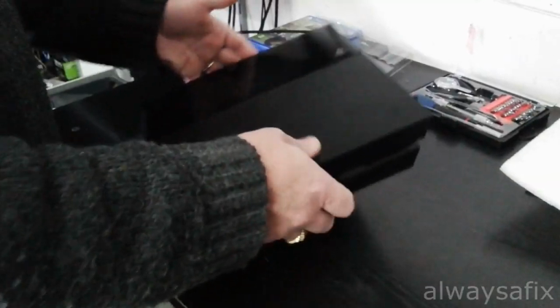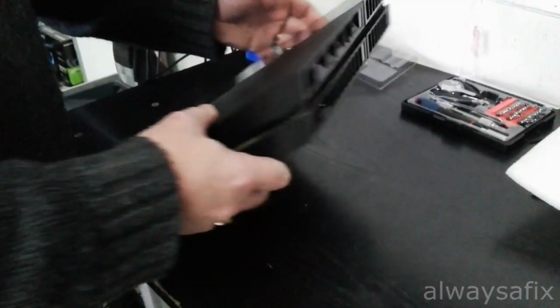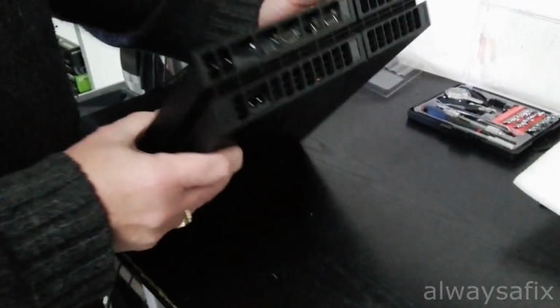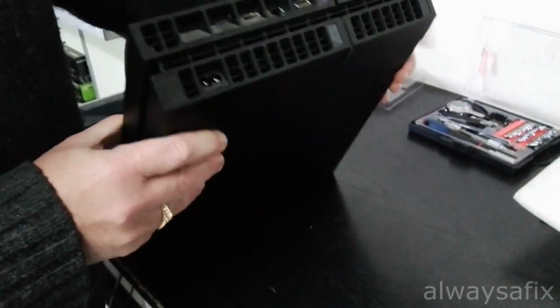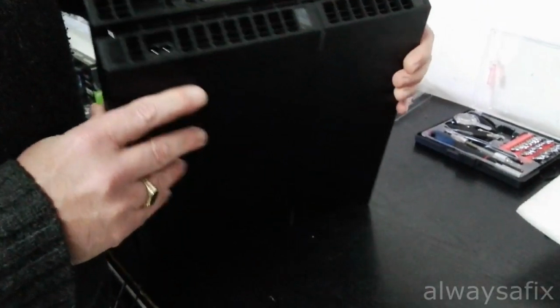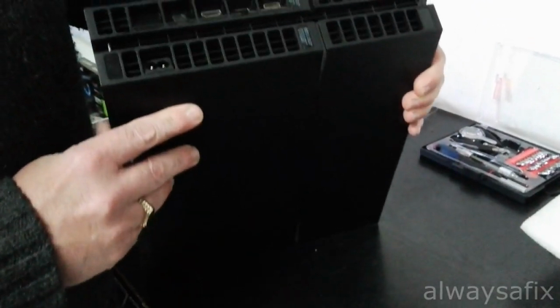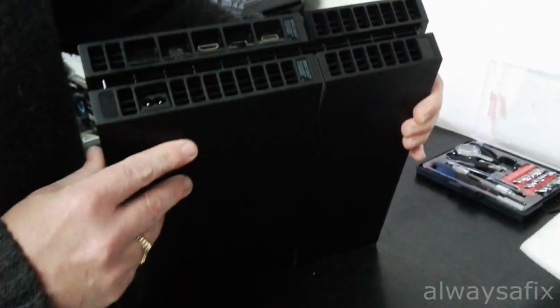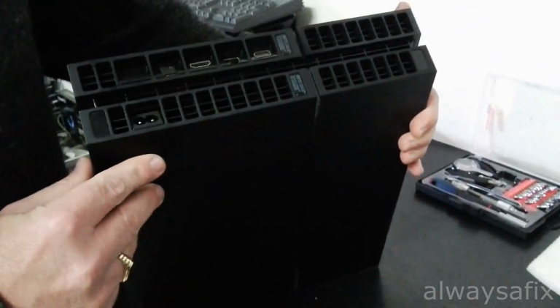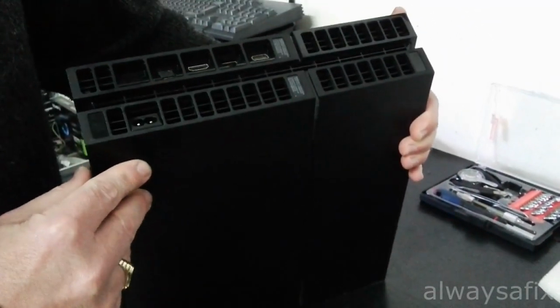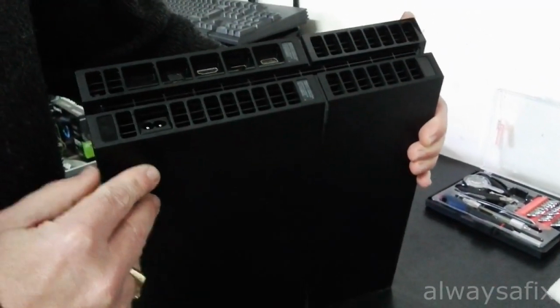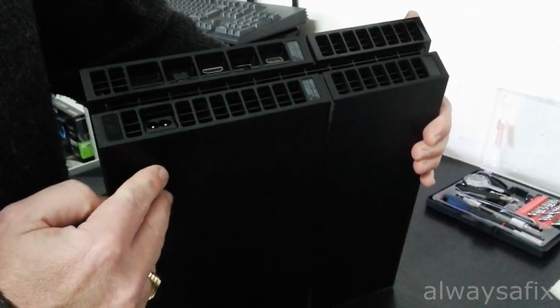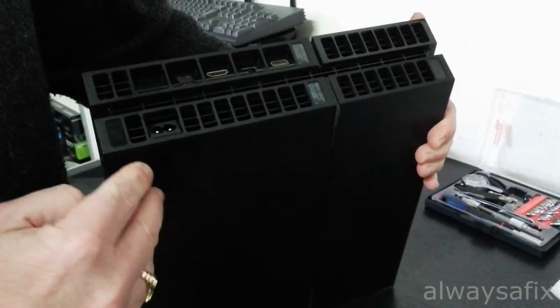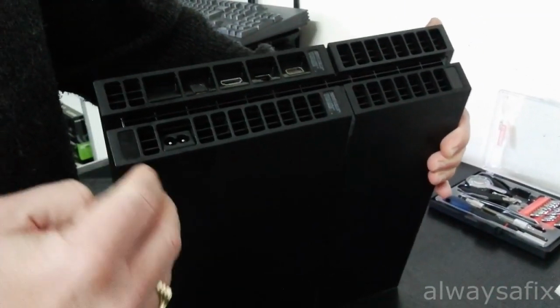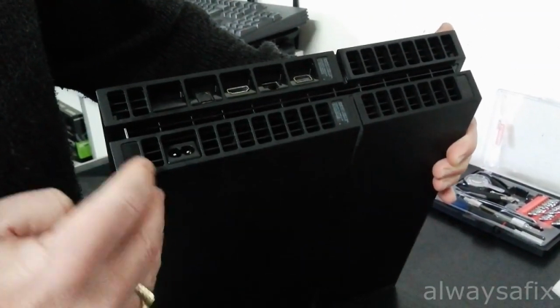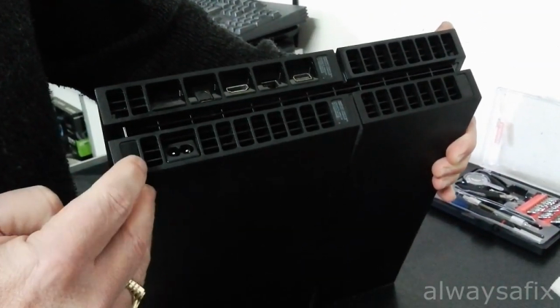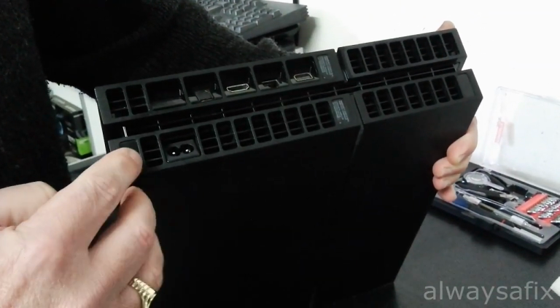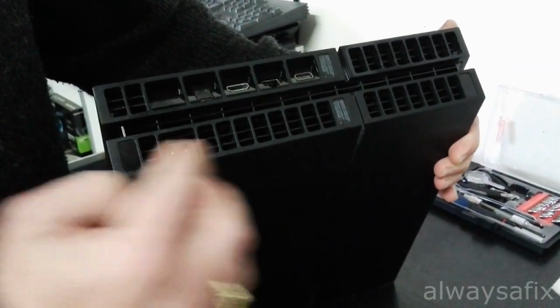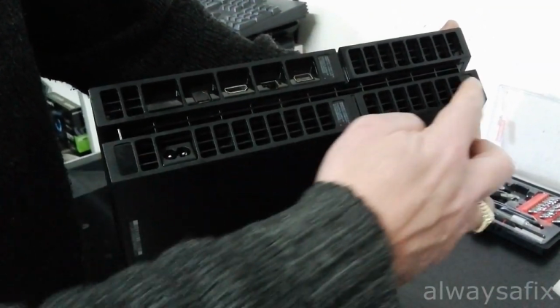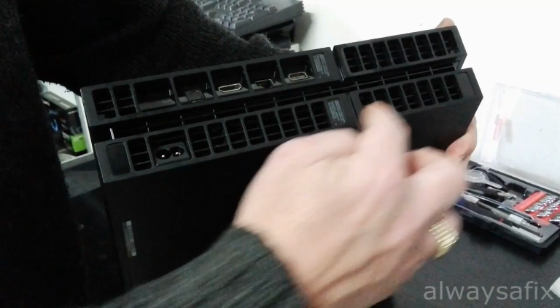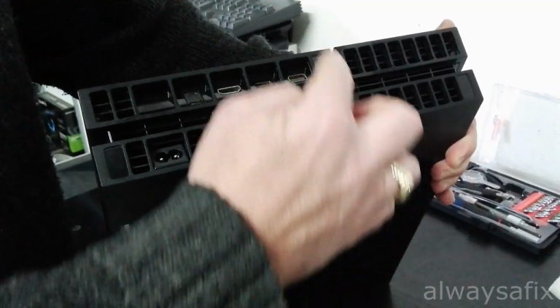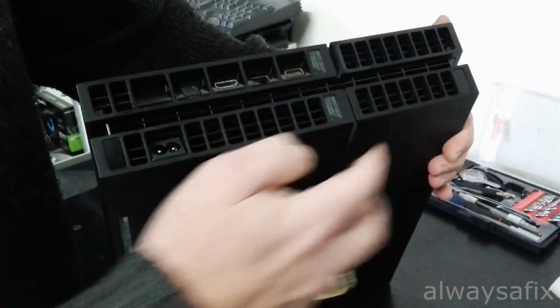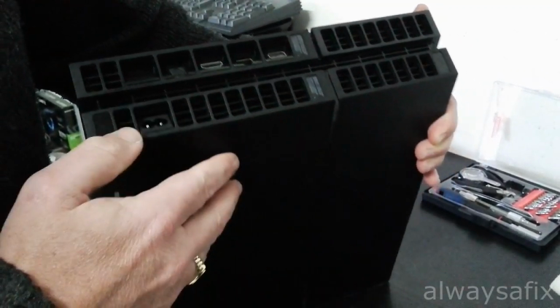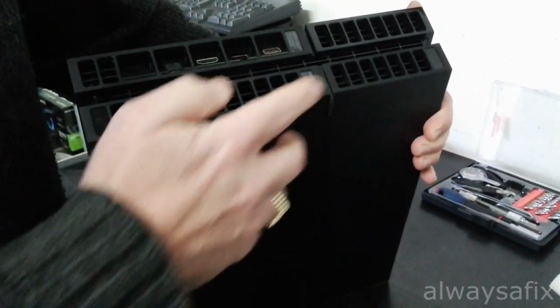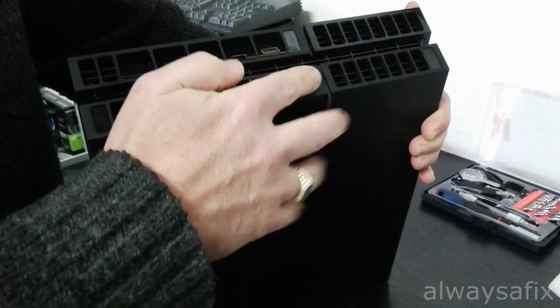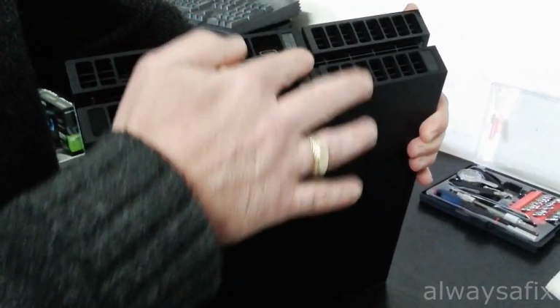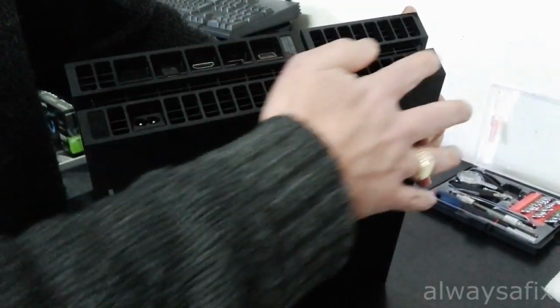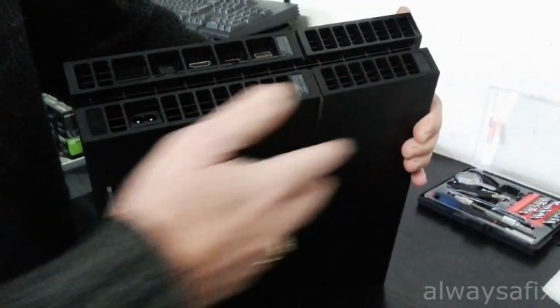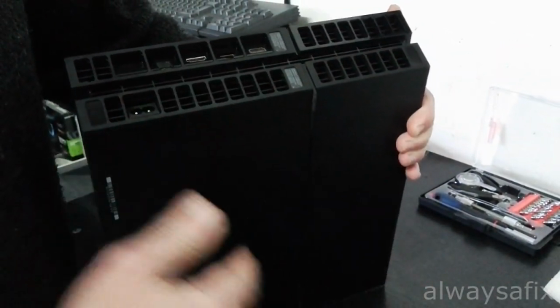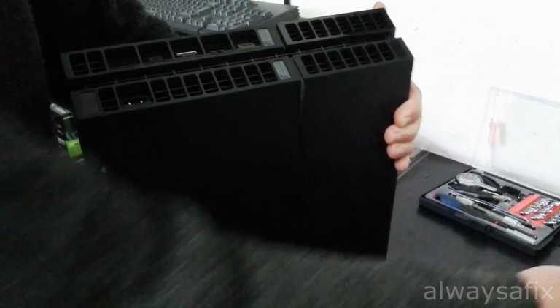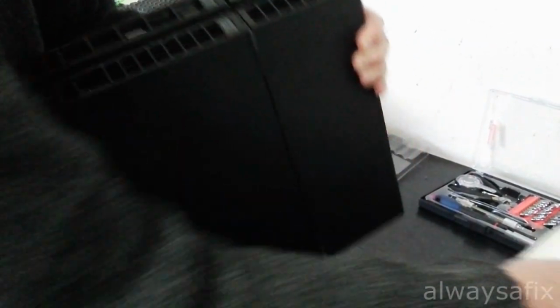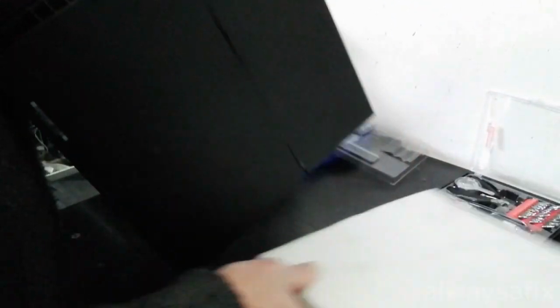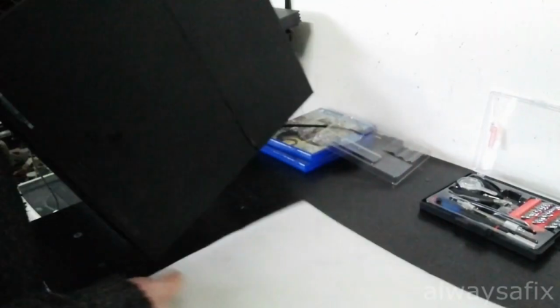On the back of your PS4 you will find four stickers — one, two, three, four. You just remove those and you have access to the screws.